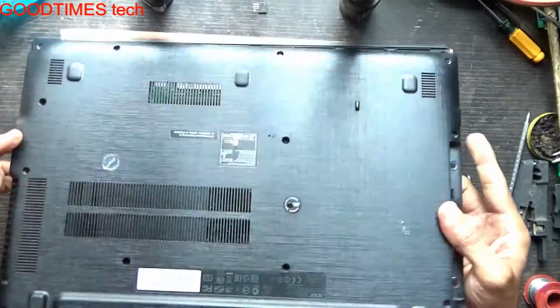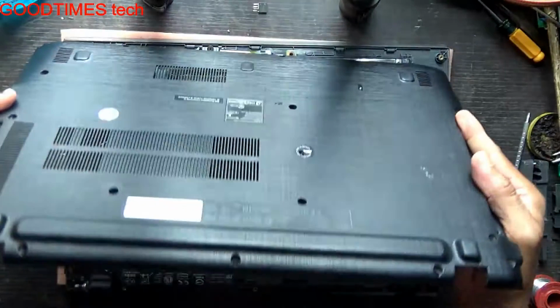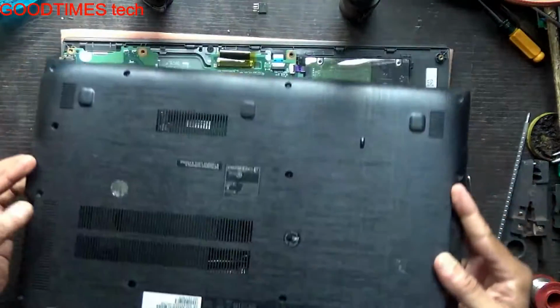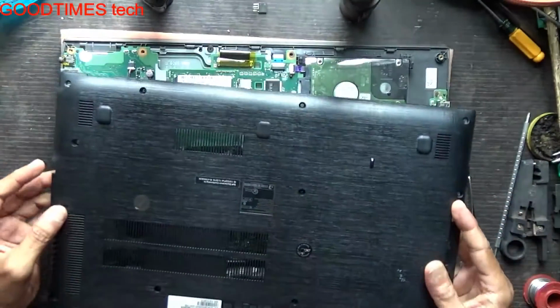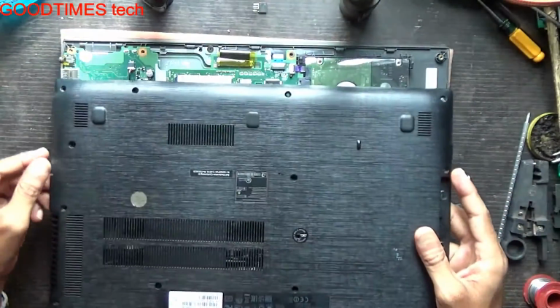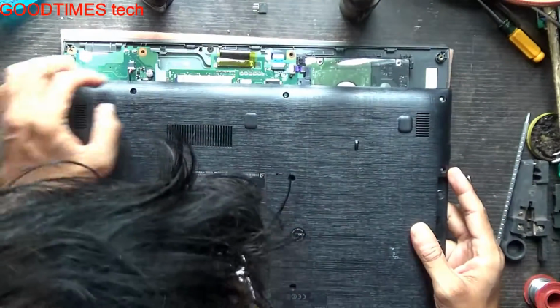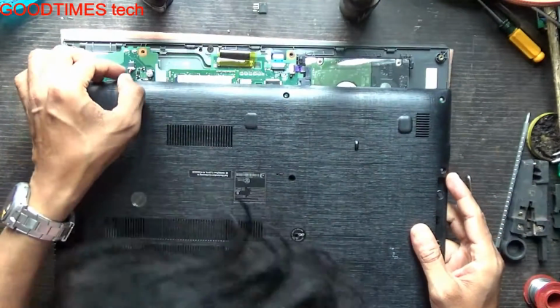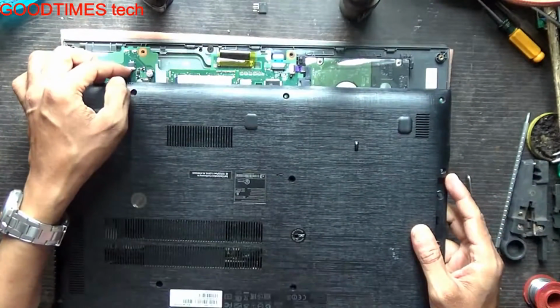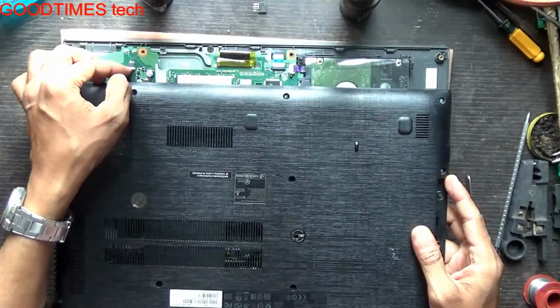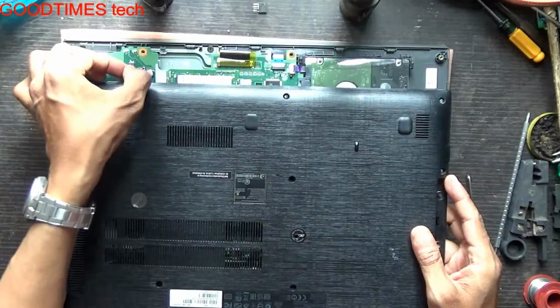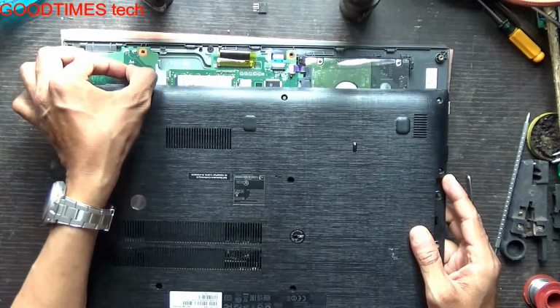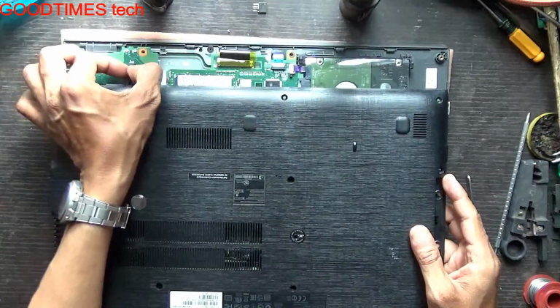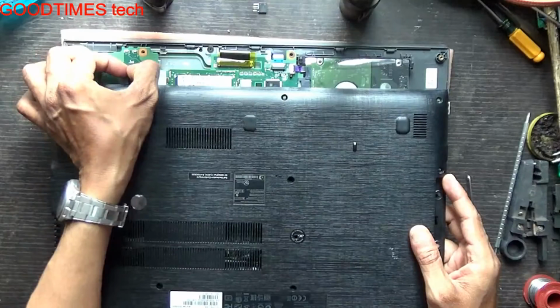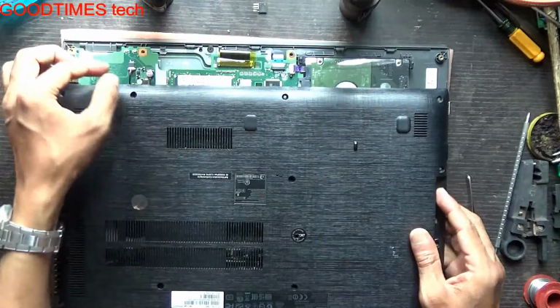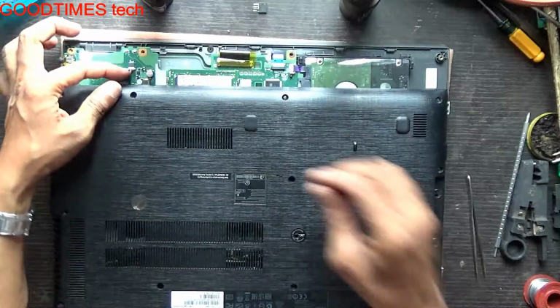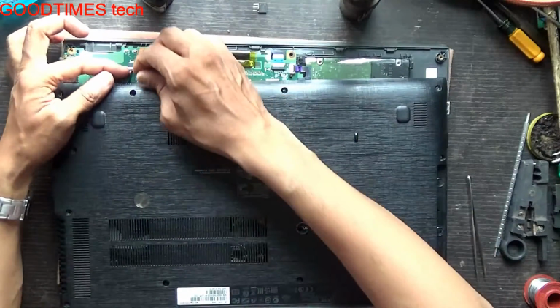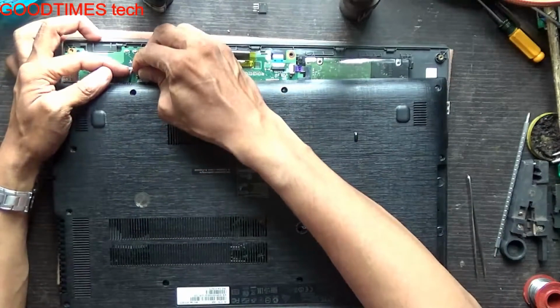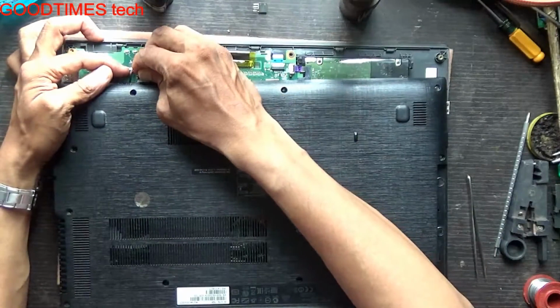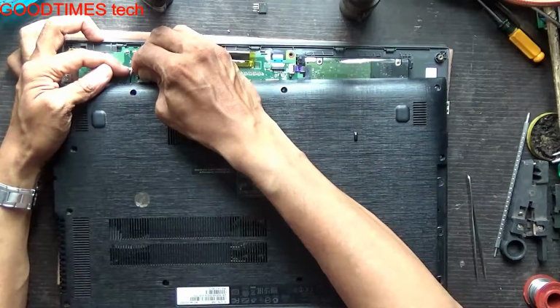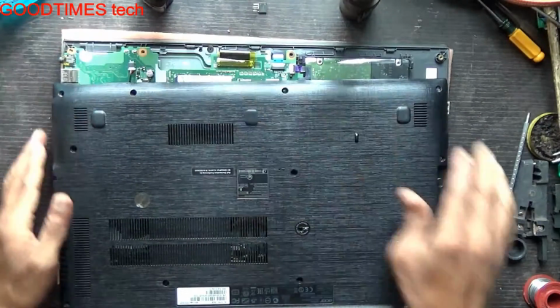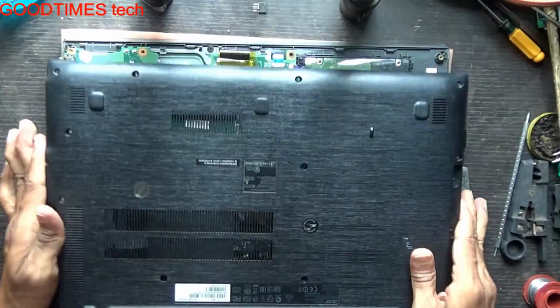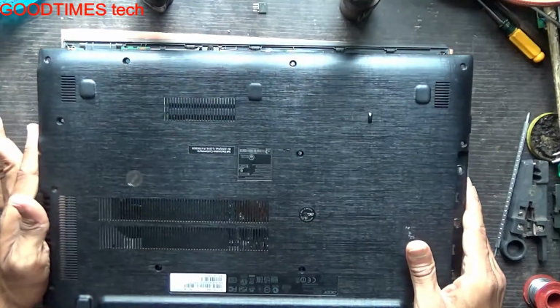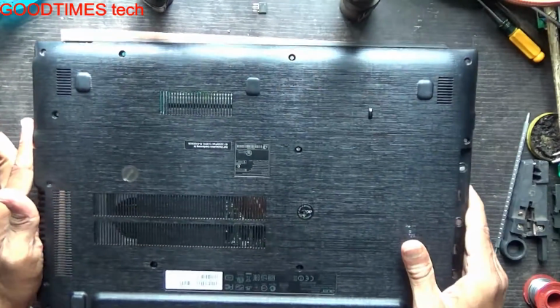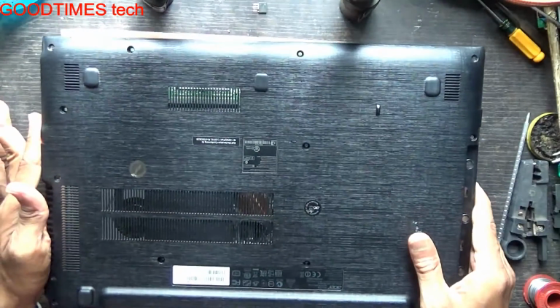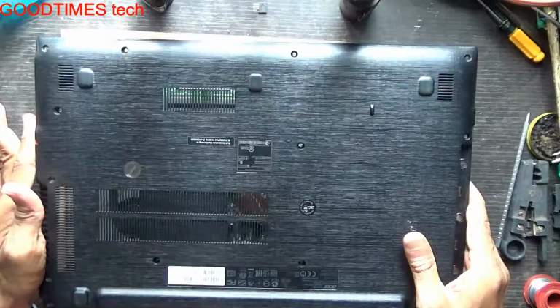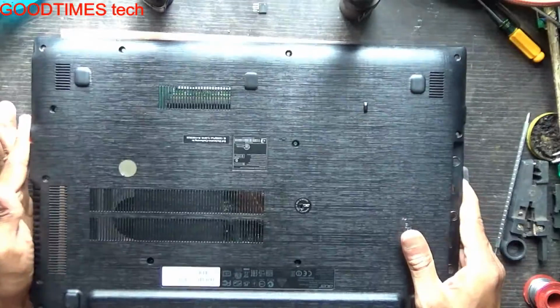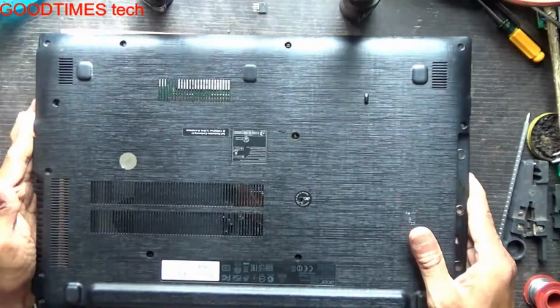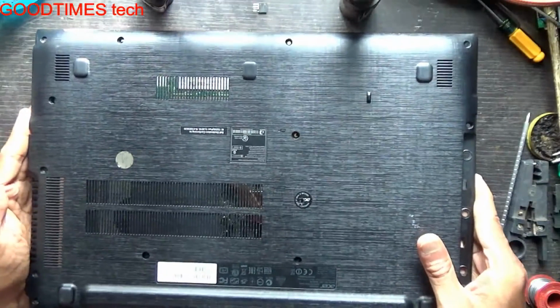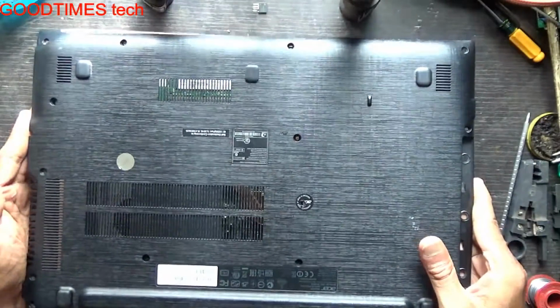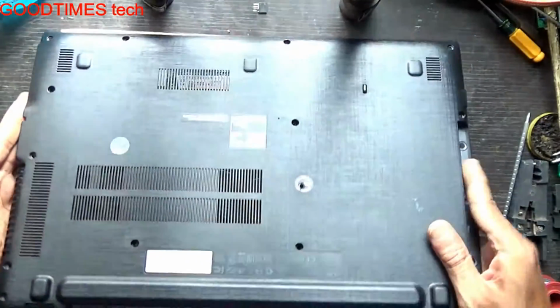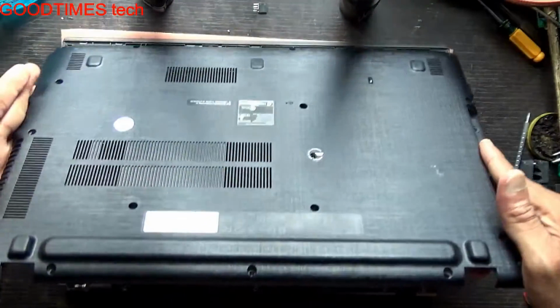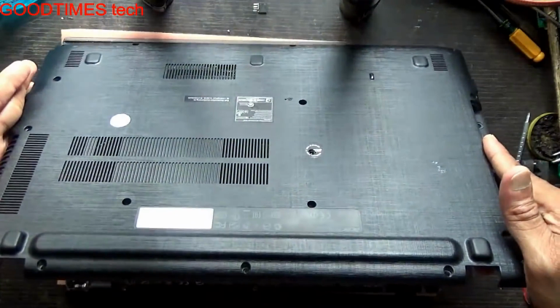Just slide it and remove the cover in this way. Here you can see the speaker socket — speaker connector. Just slide it down. Don't pull the cover harshly.